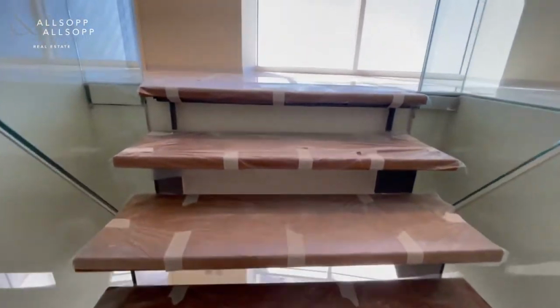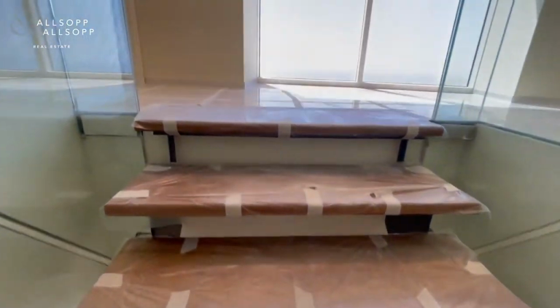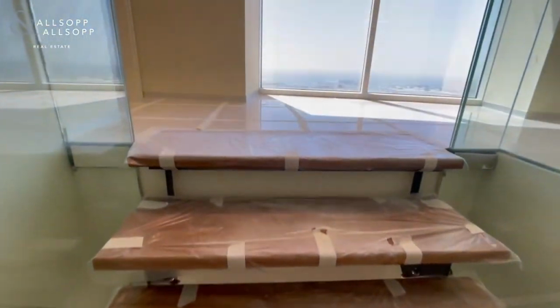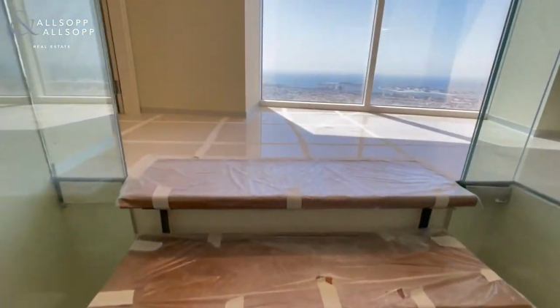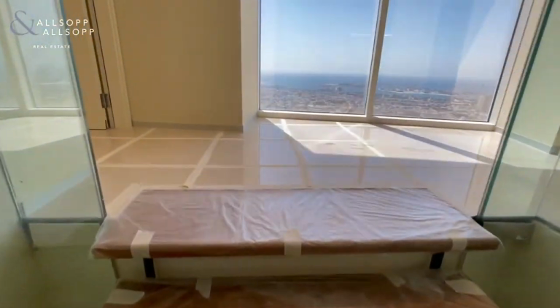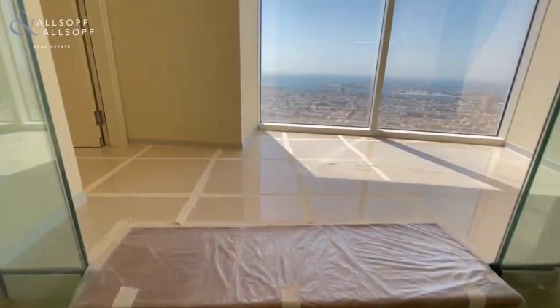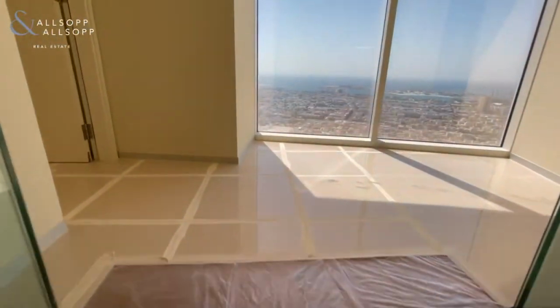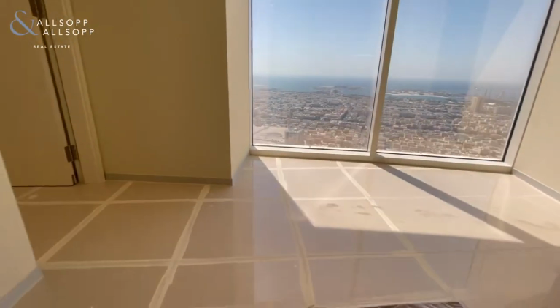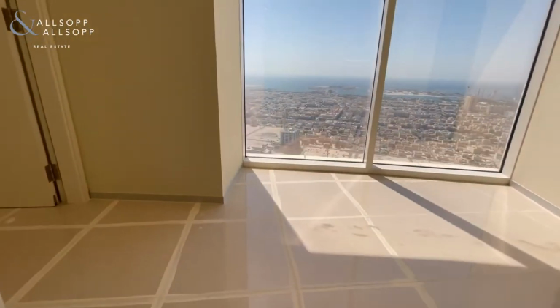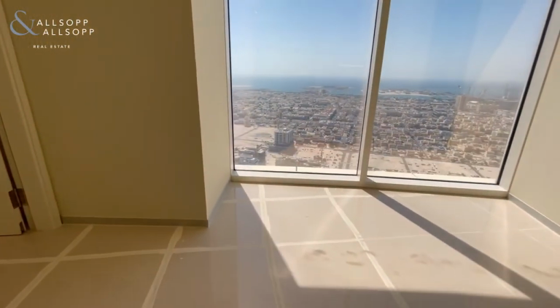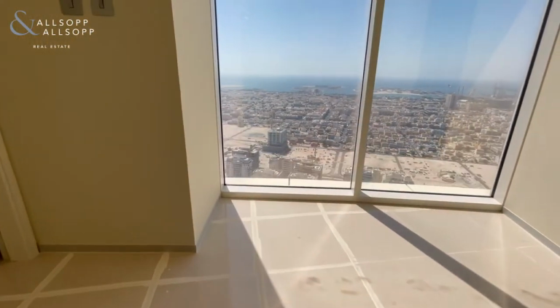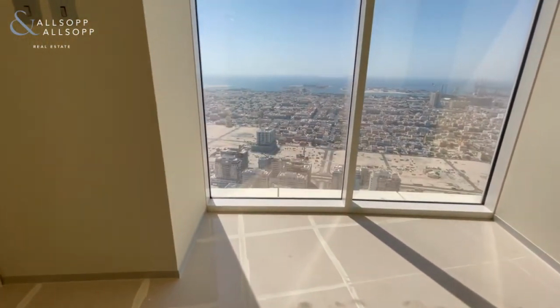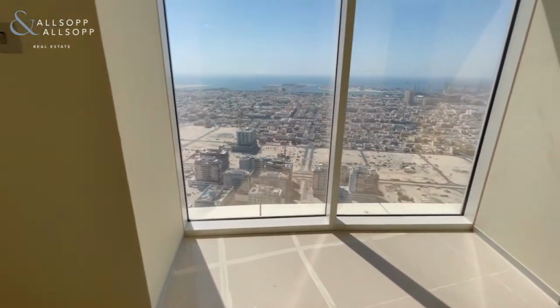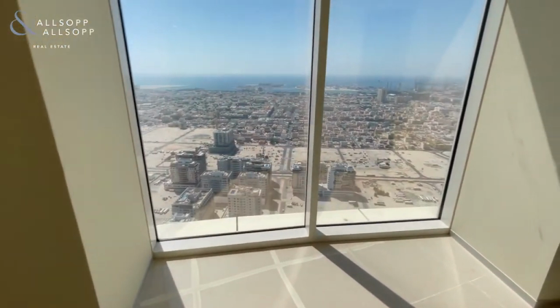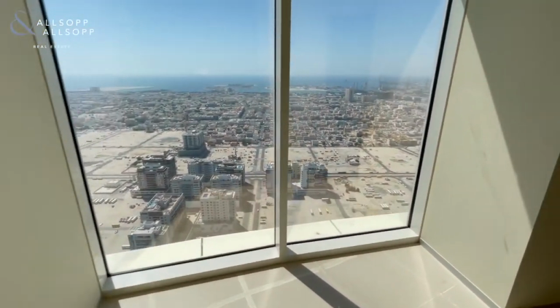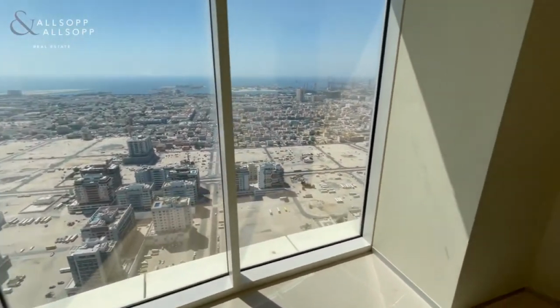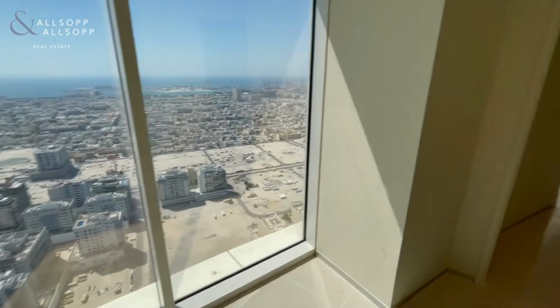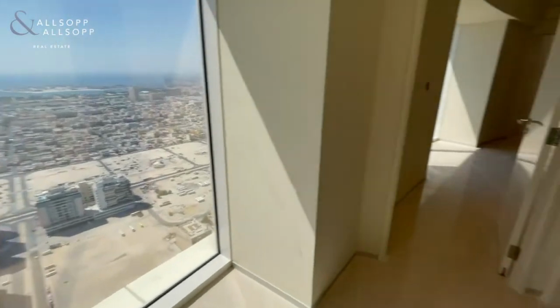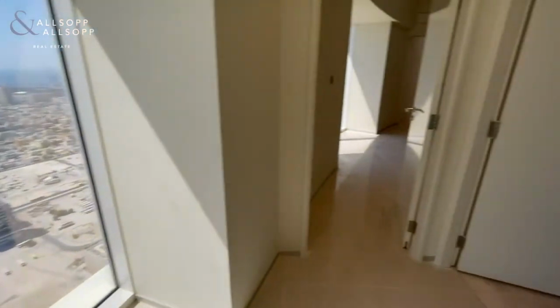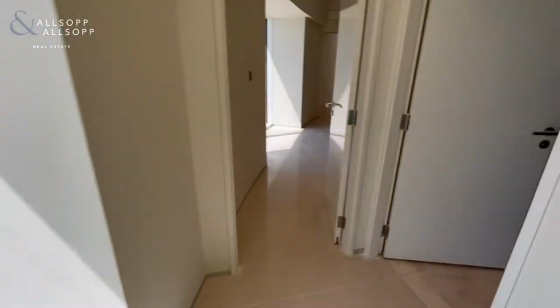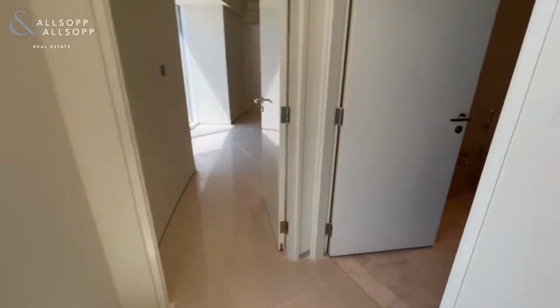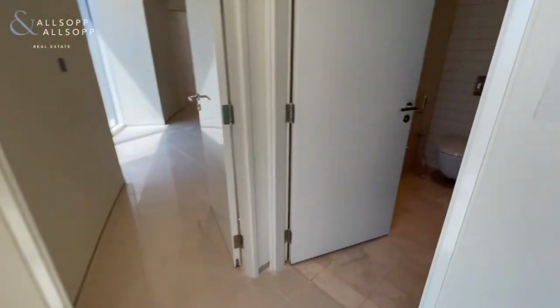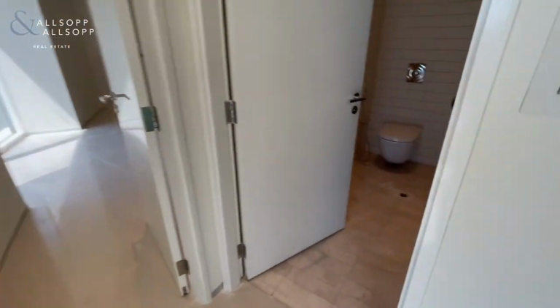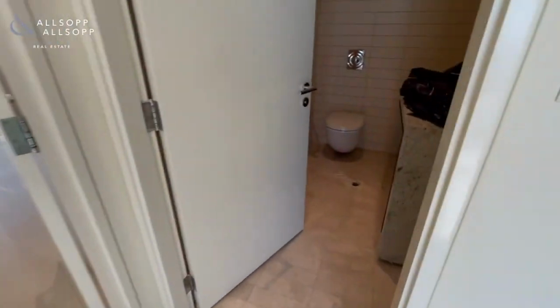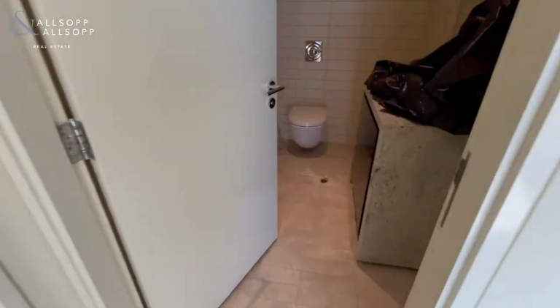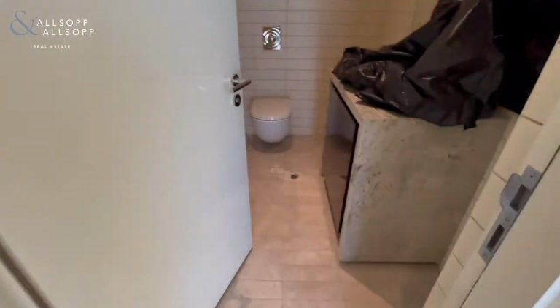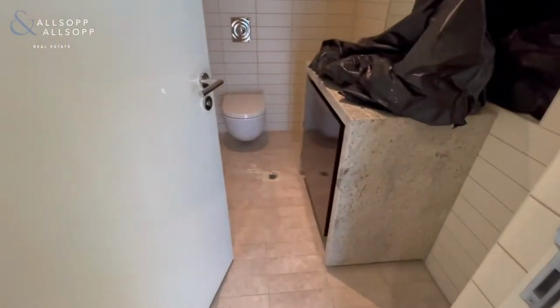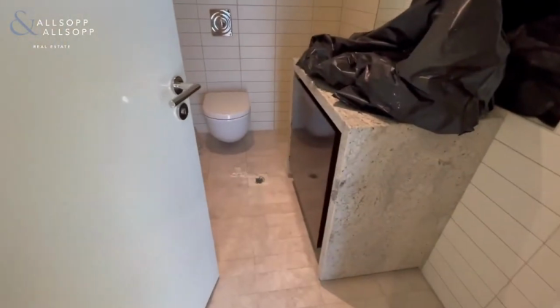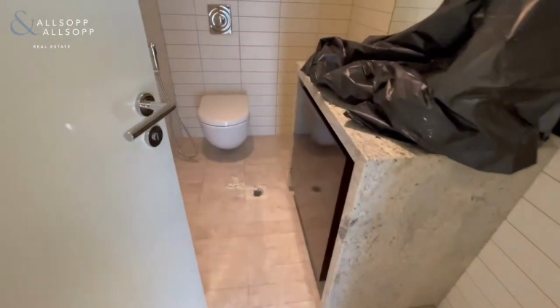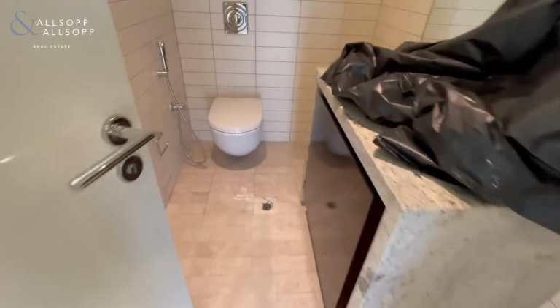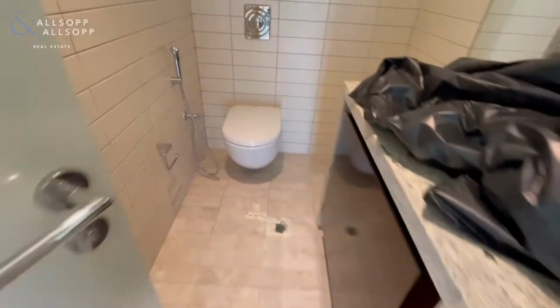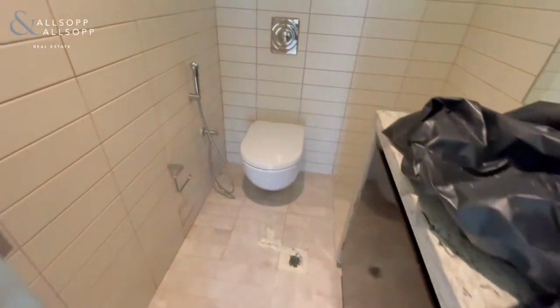As we go up the stairs, on the right-hand side you have the guest WC. Again, everything is completely brand new.